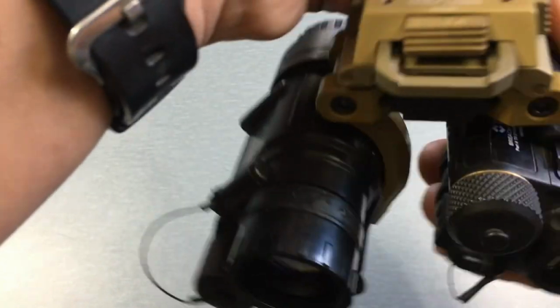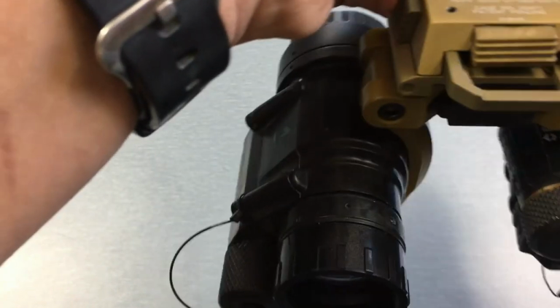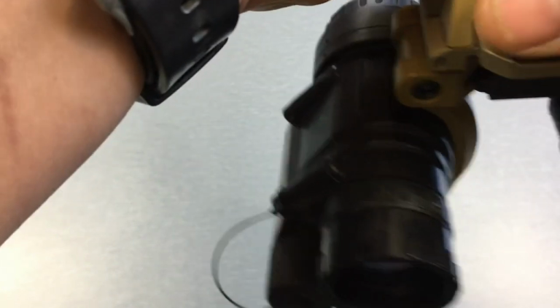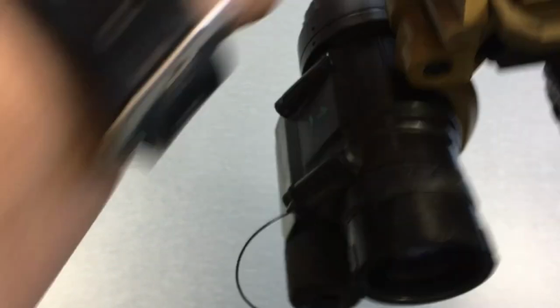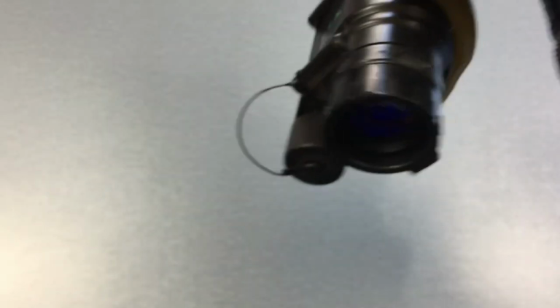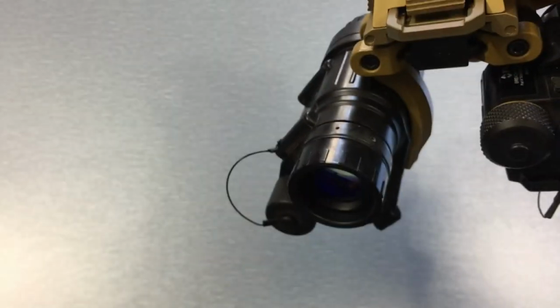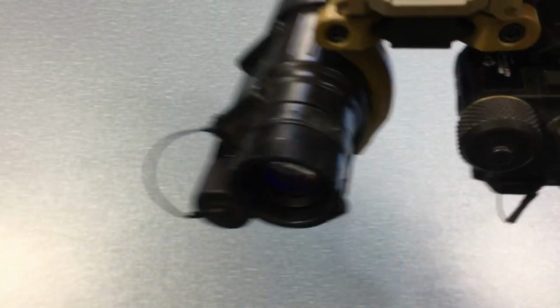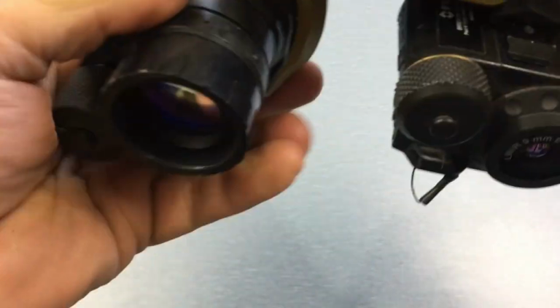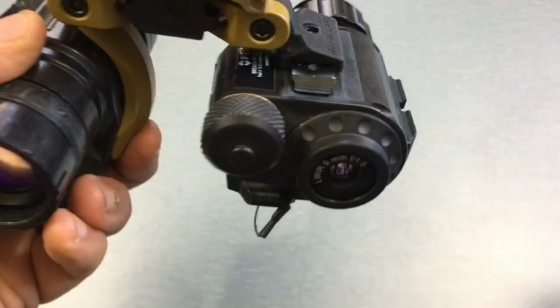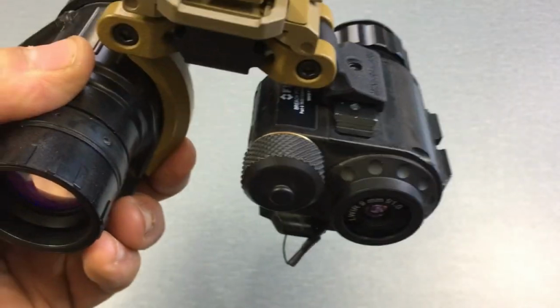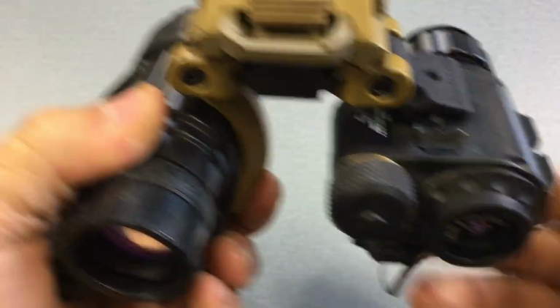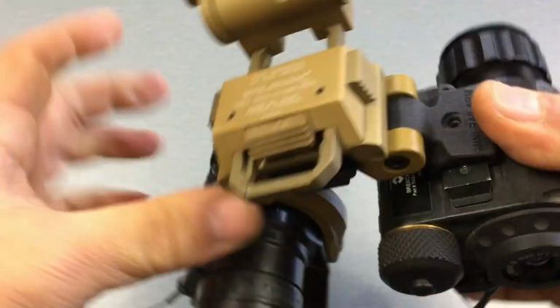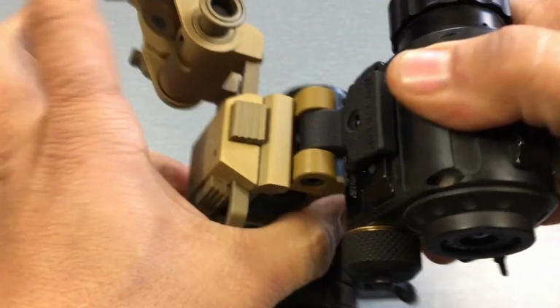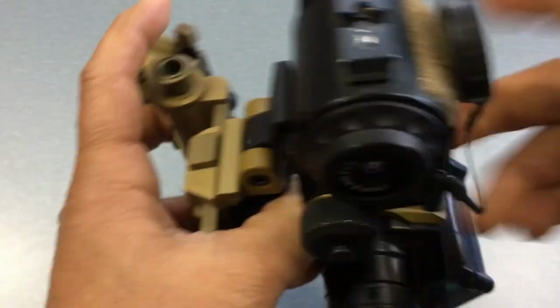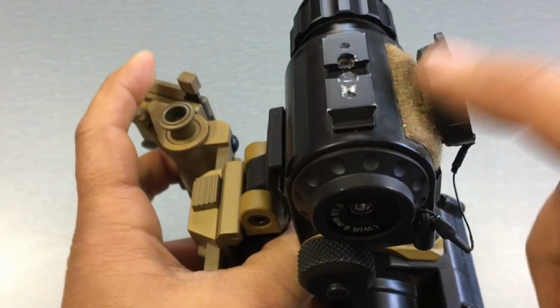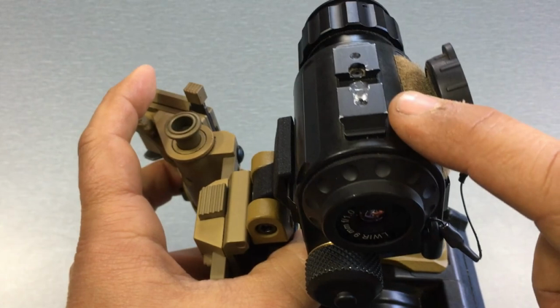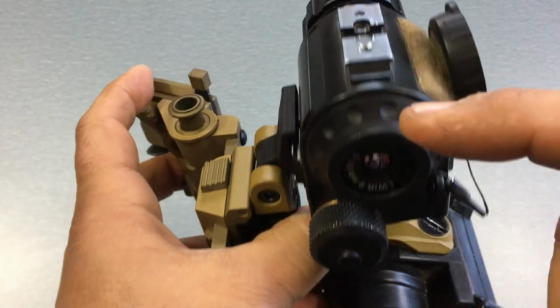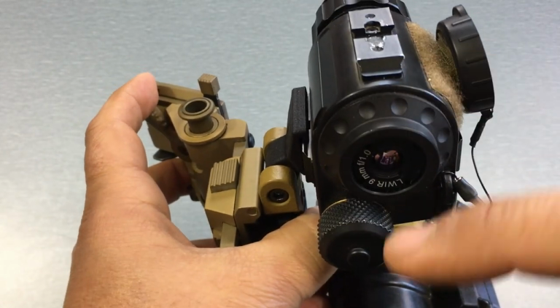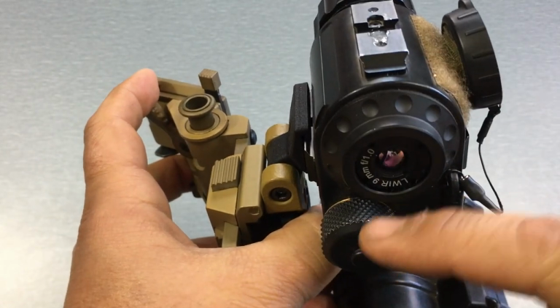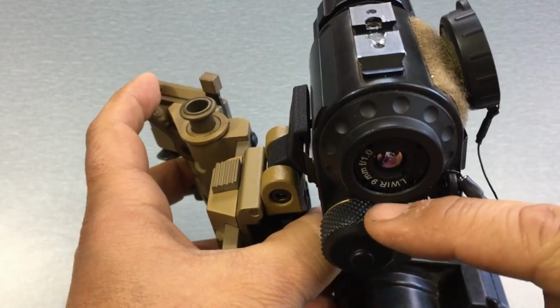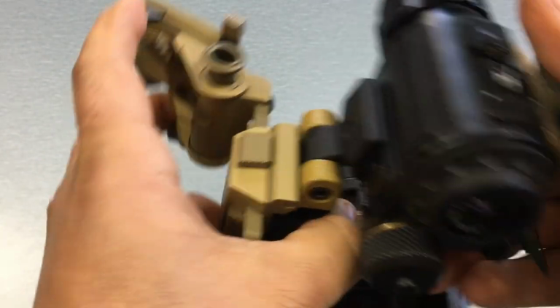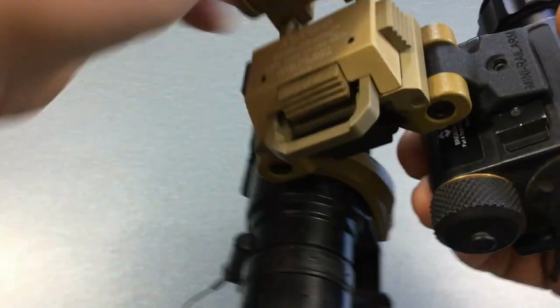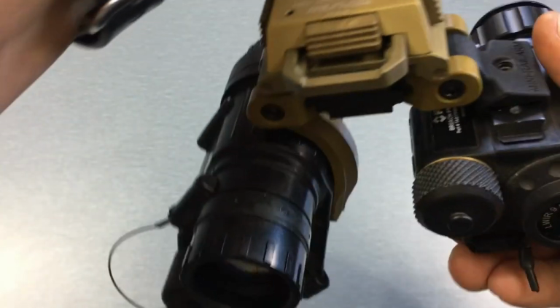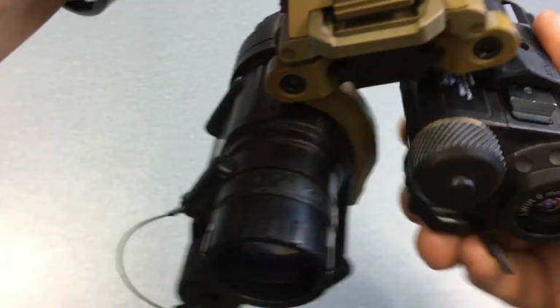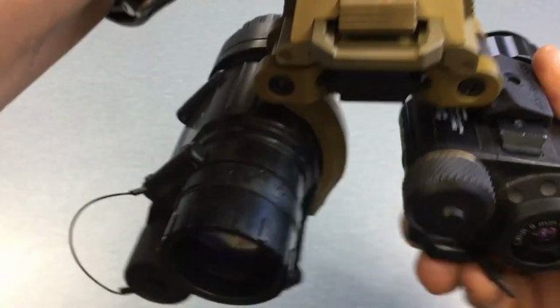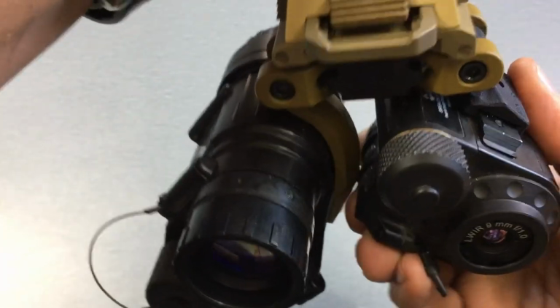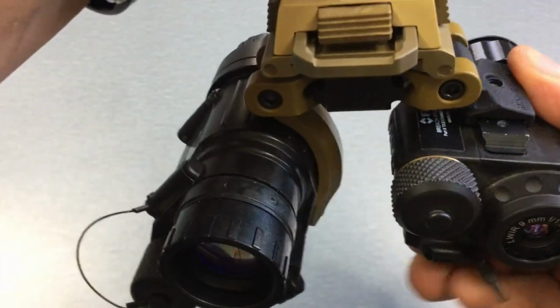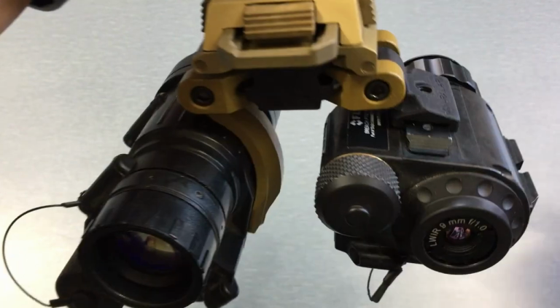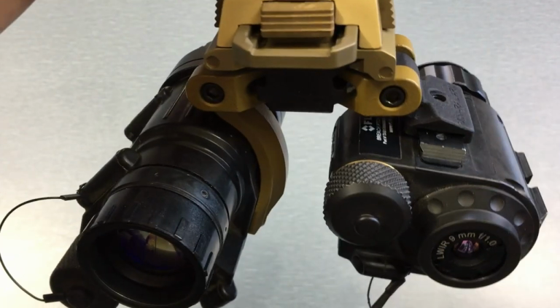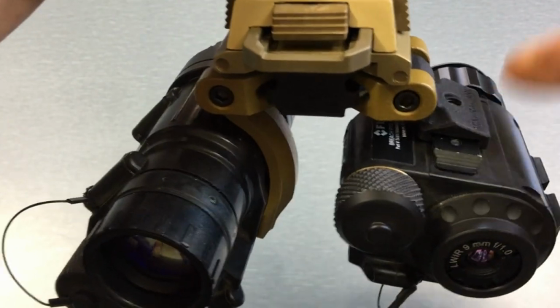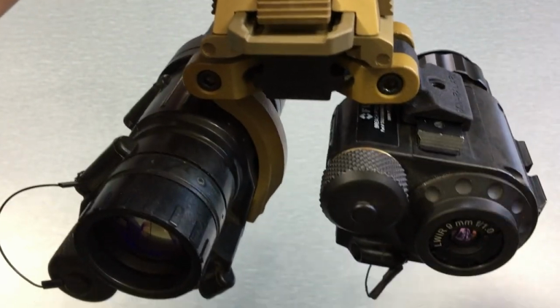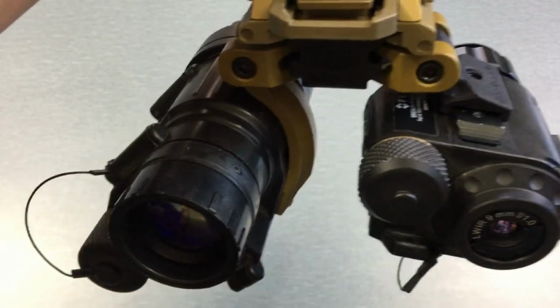If you're going to be using the devices independently — PVS-14 or breech in front of the eye — I would use the rail up here because it places the battery compartment at the bottom, so you're not going to have interference issues which could possibly occur depending on your eye spacing.